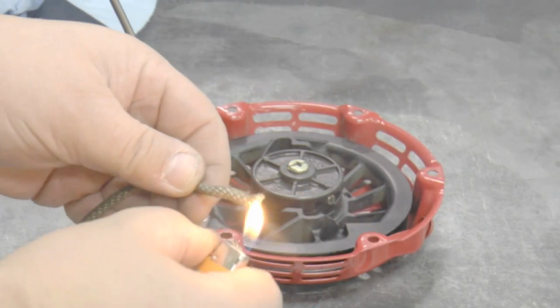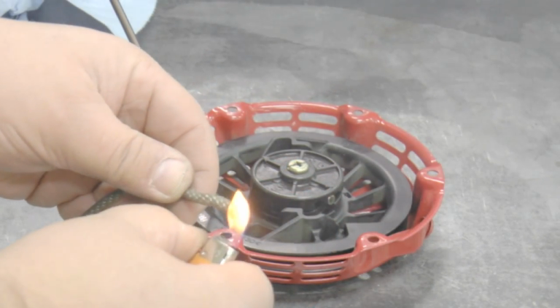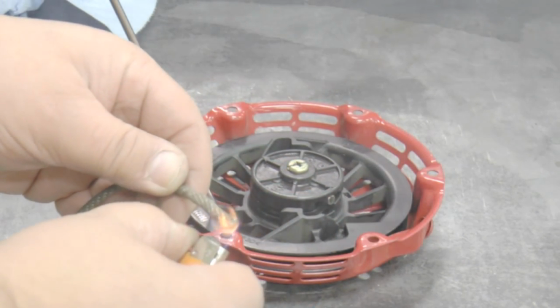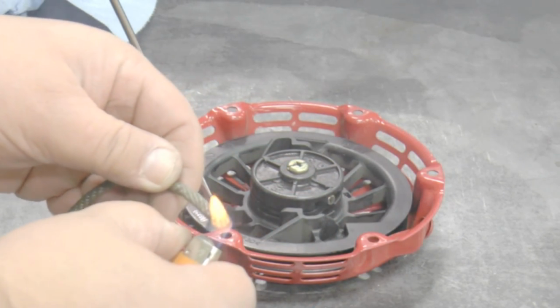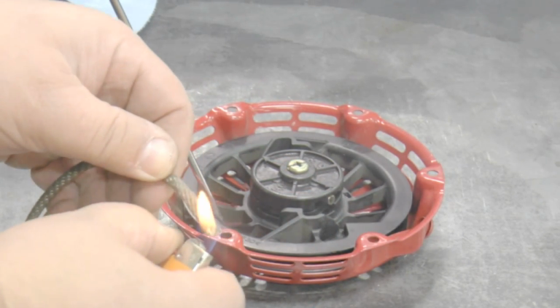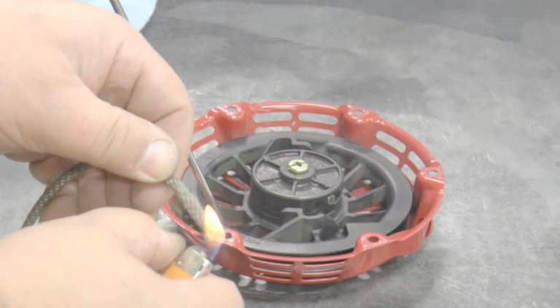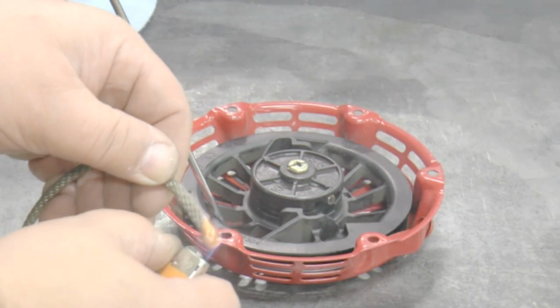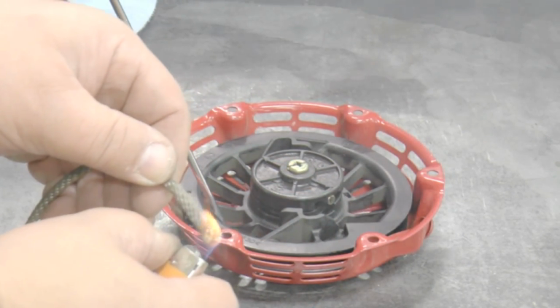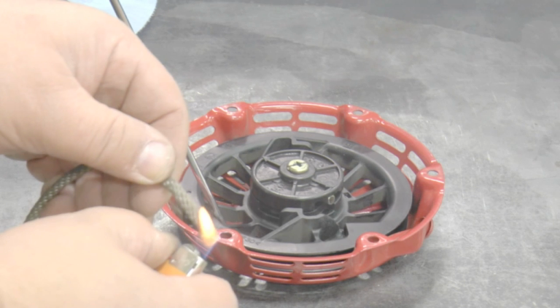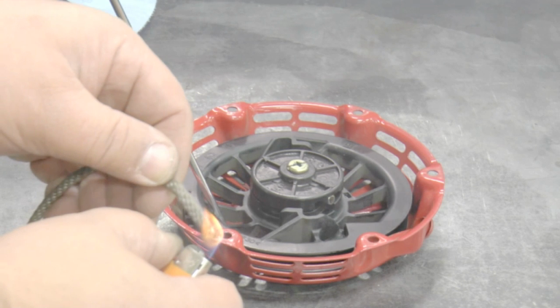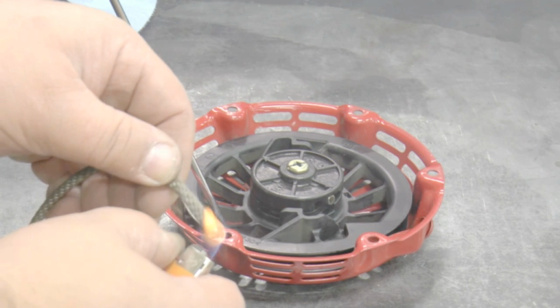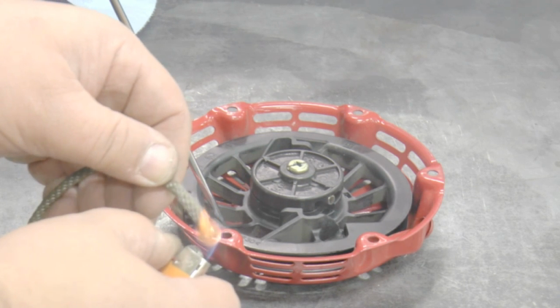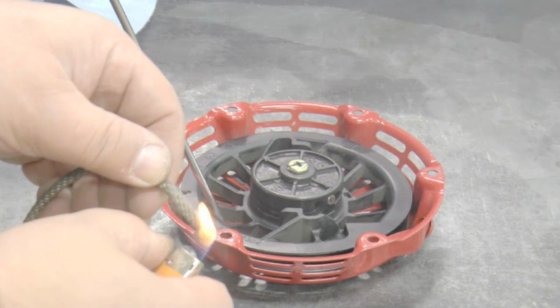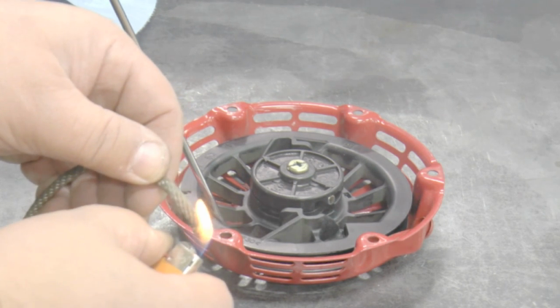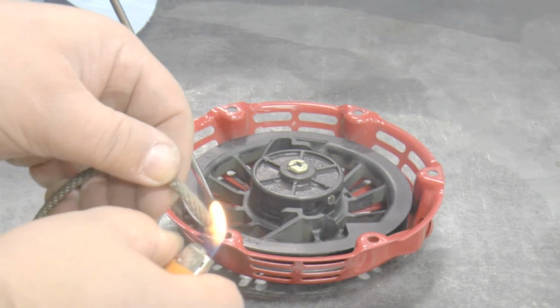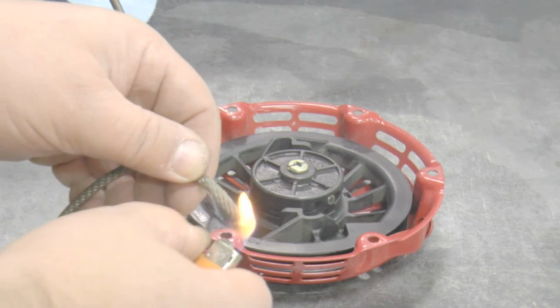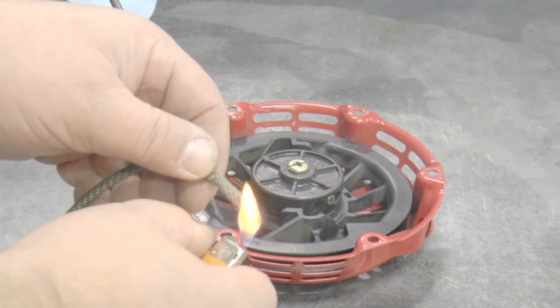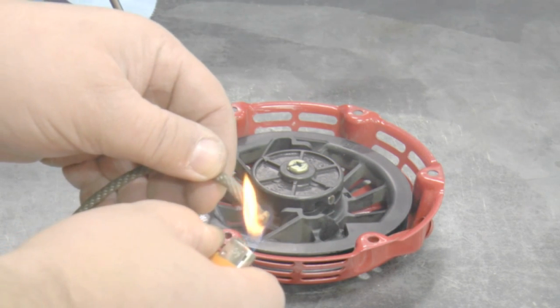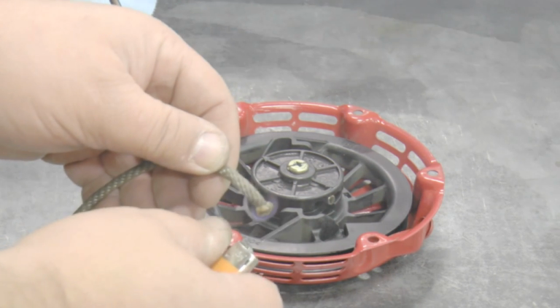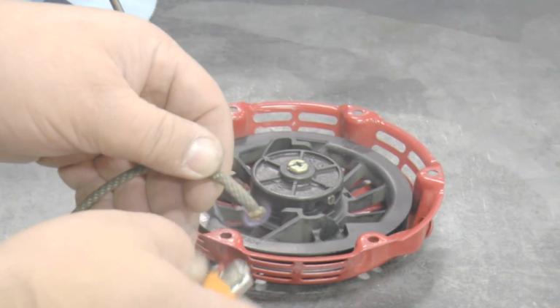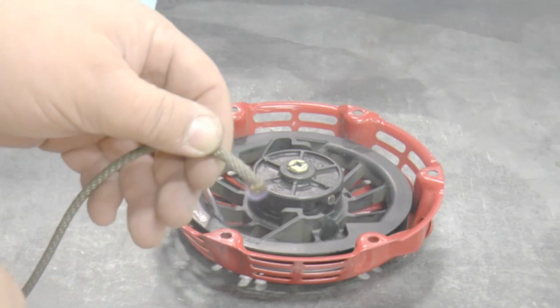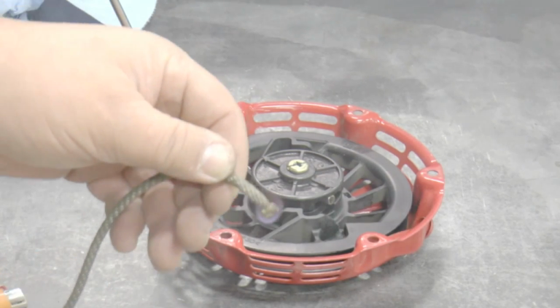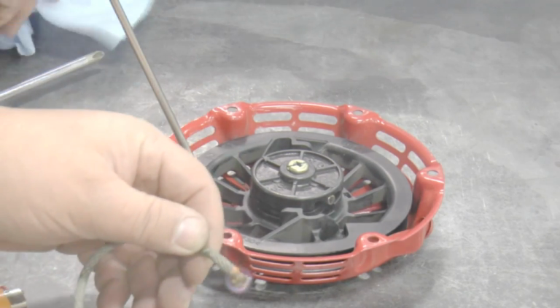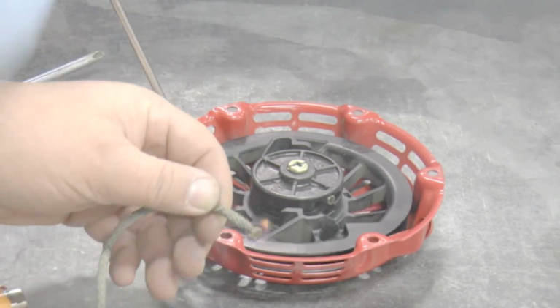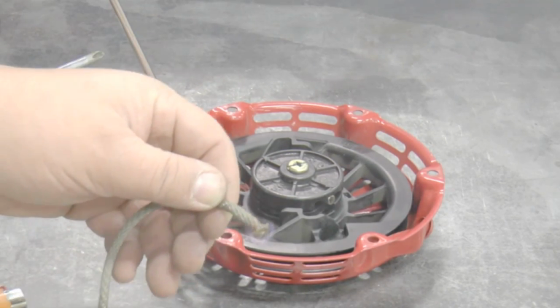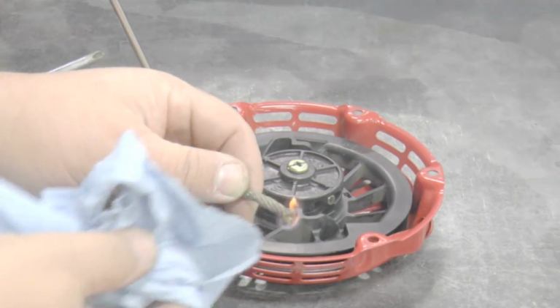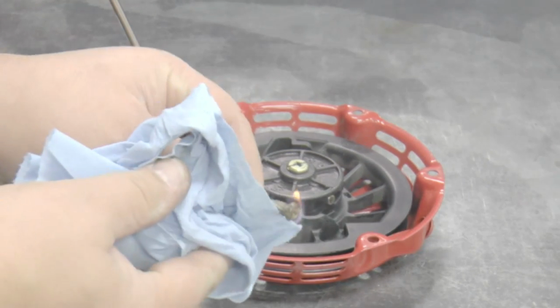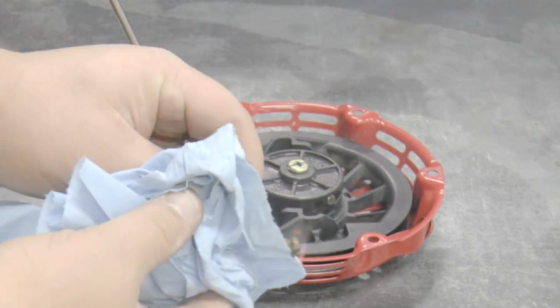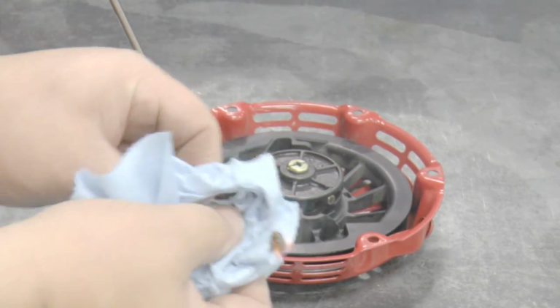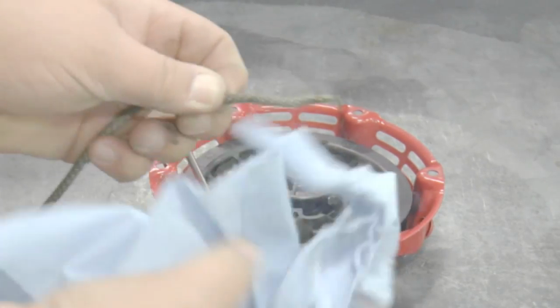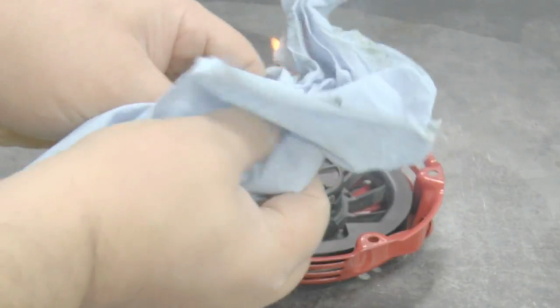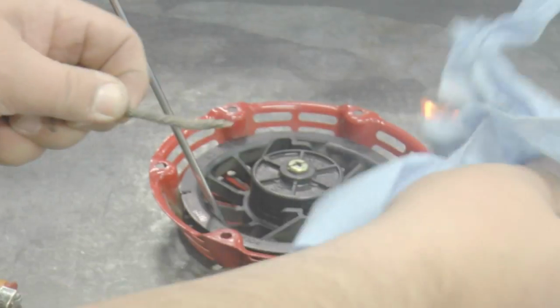Use a lighter or match to burn the ends of the rope. Once the rope begins to melt, blow out the flame and quickly wipe the ends of the rope with a towel. Squeezing and twisting the towel as you pull it will produce a nice point on the end and make it easier to install.